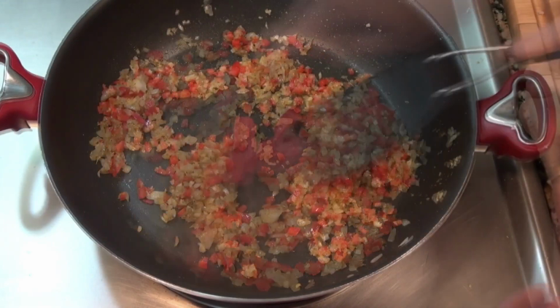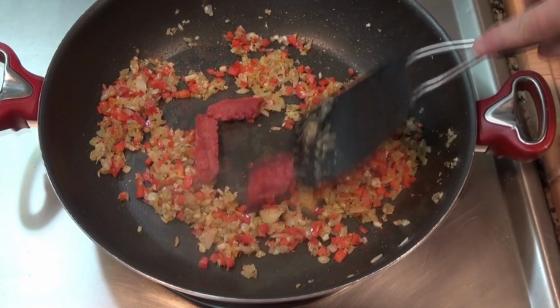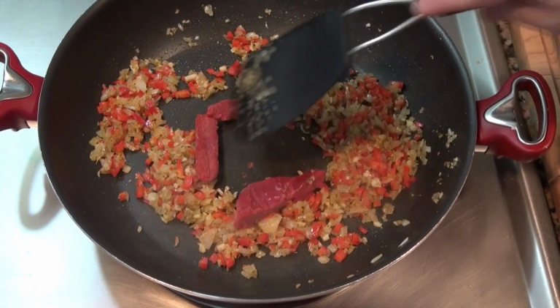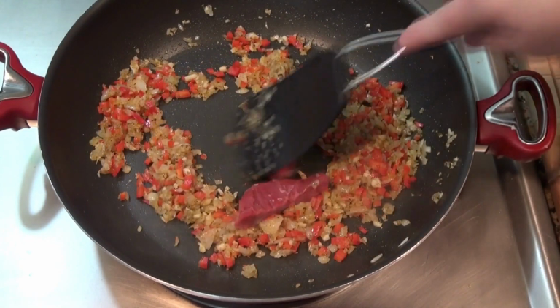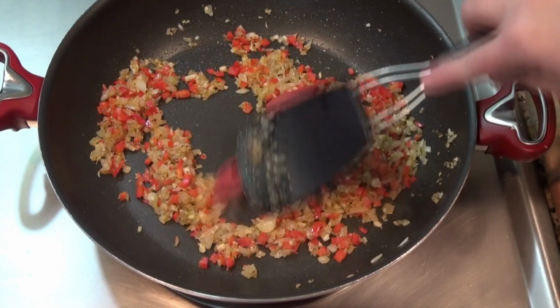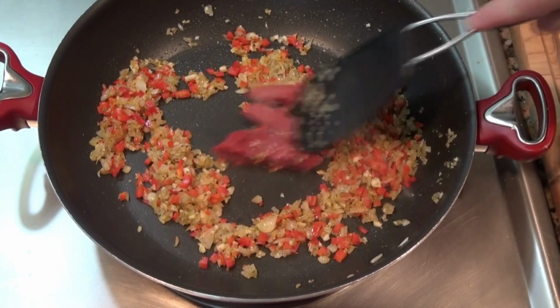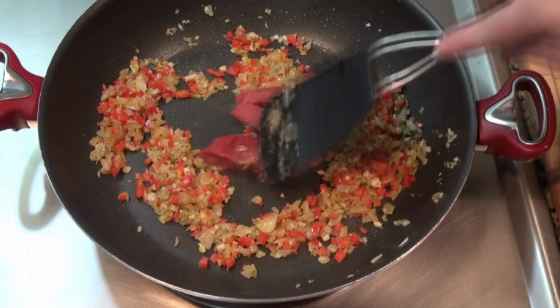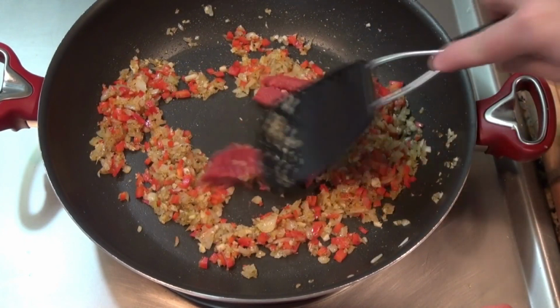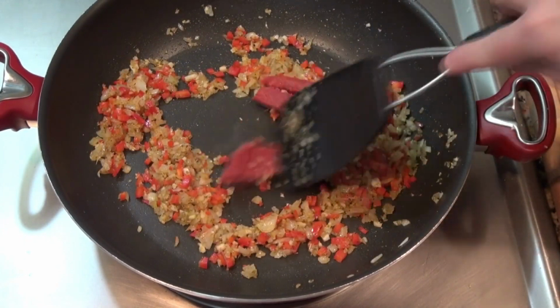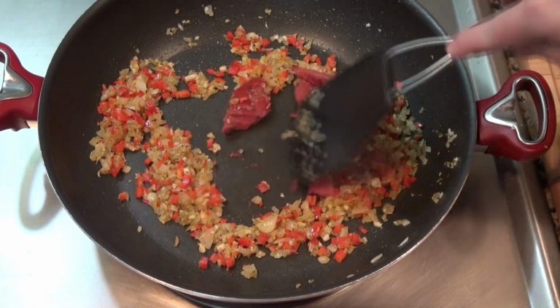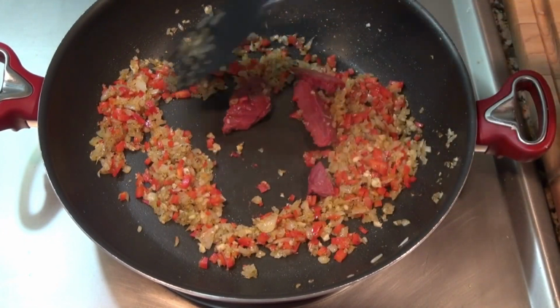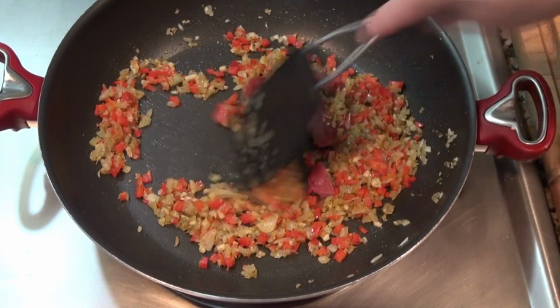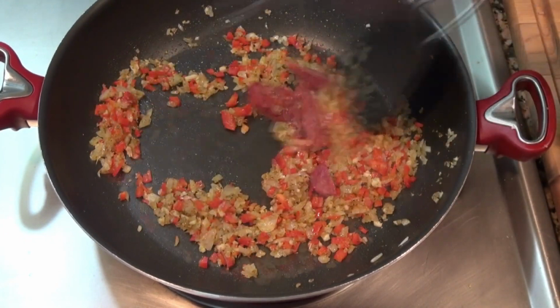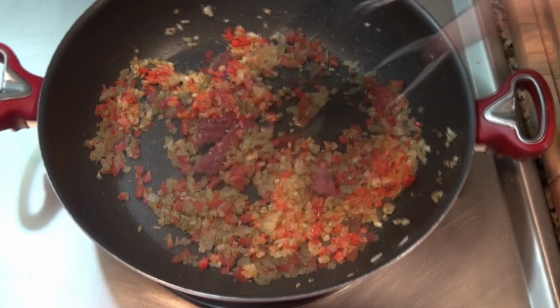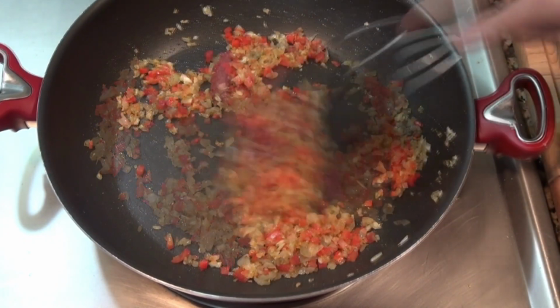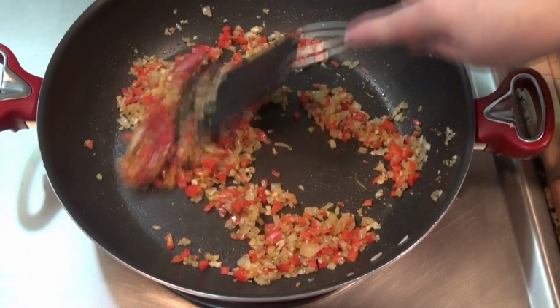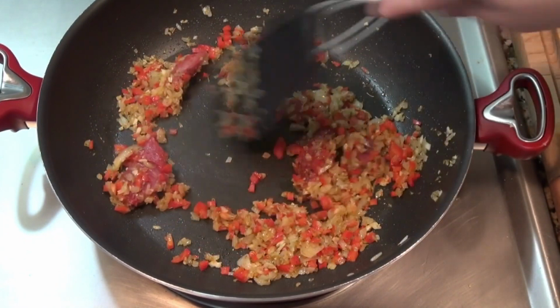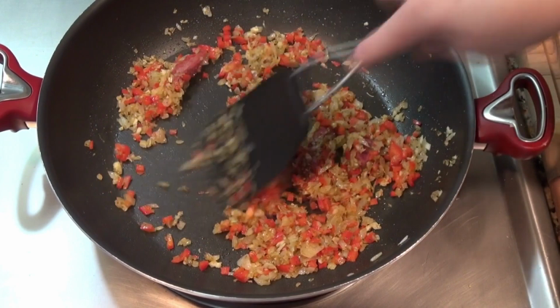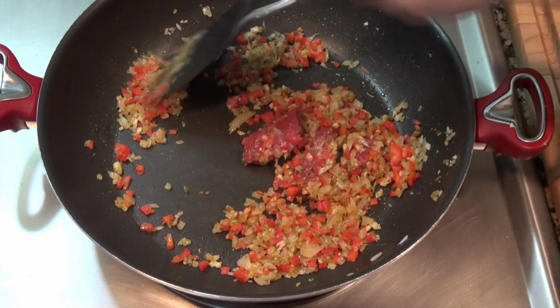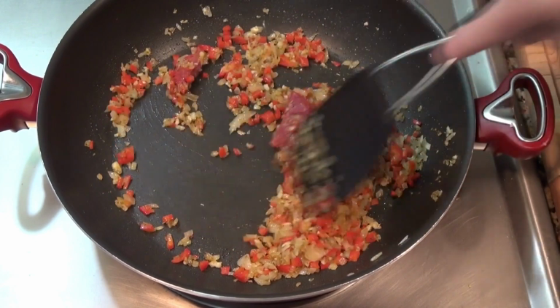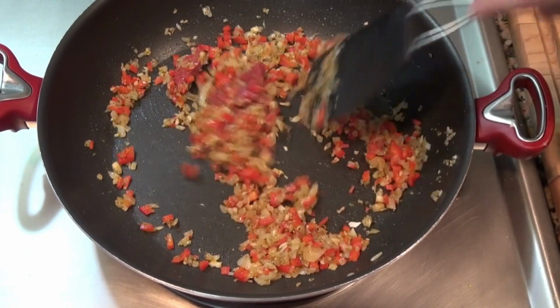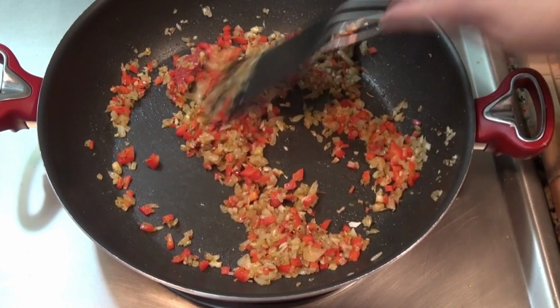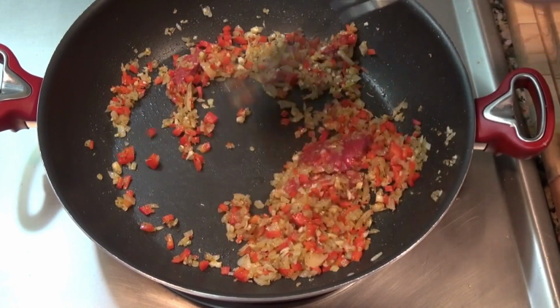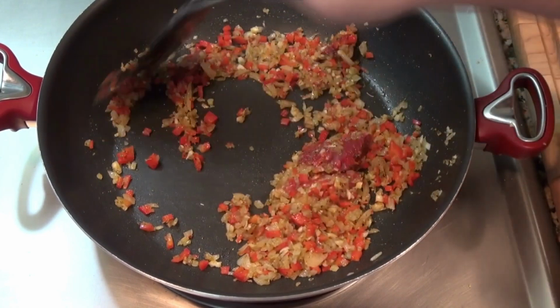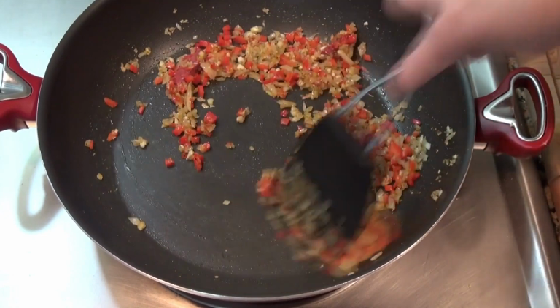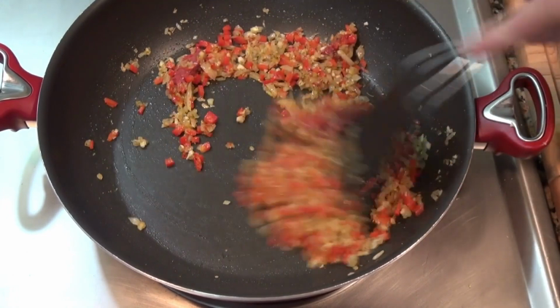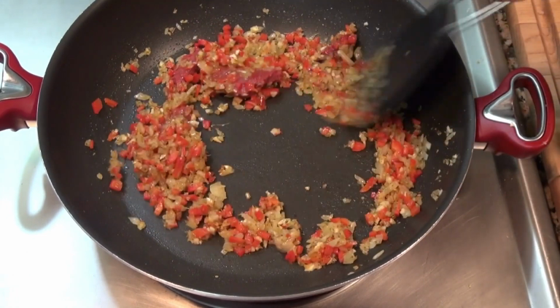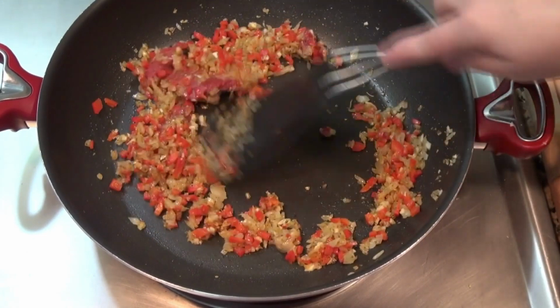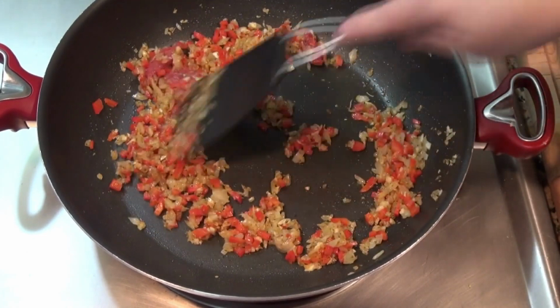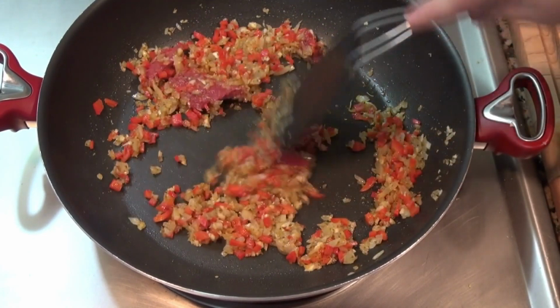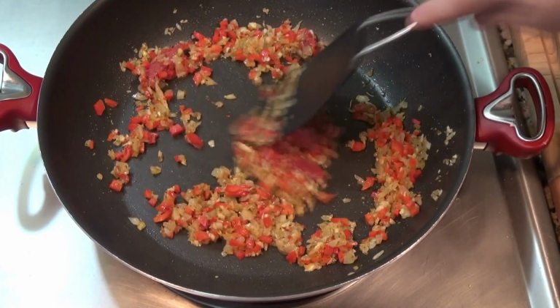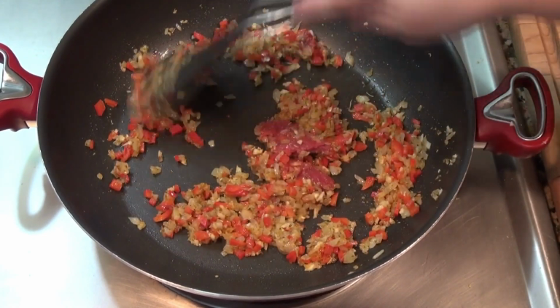Add a tablespoon of tomato paste. This one is still frozen — I always freeze it when I open a can and have leftovers.